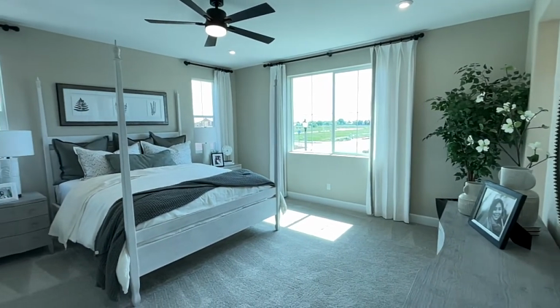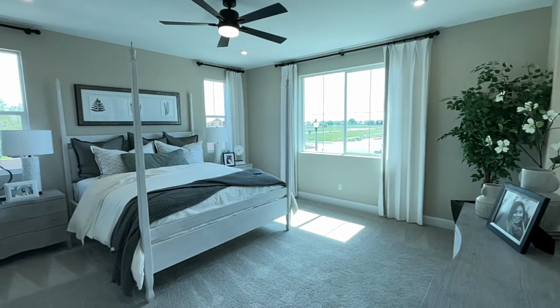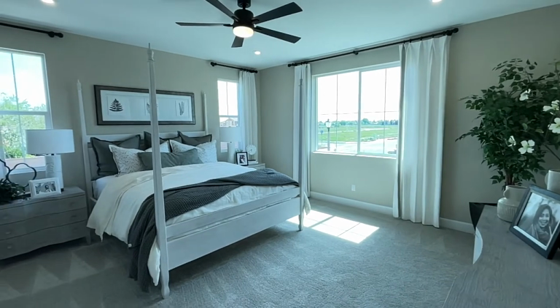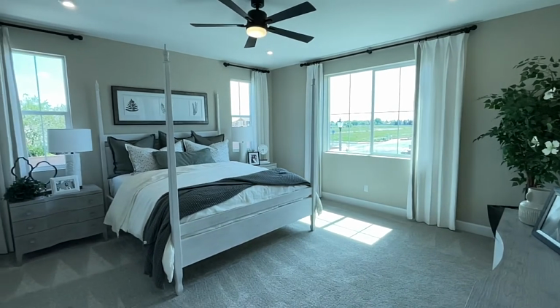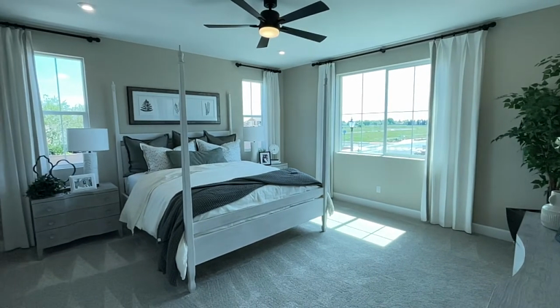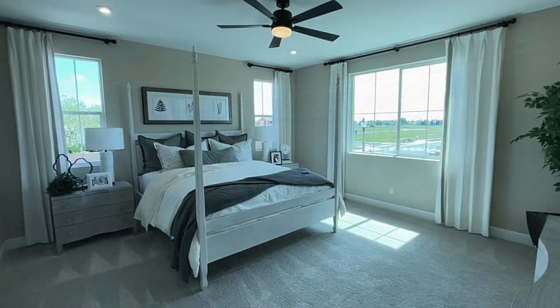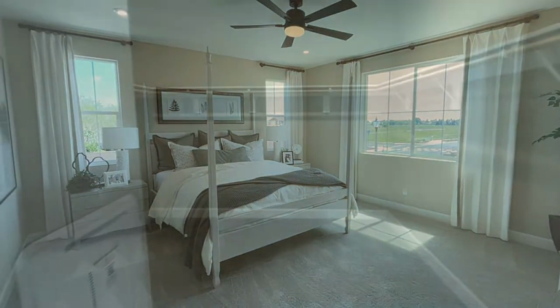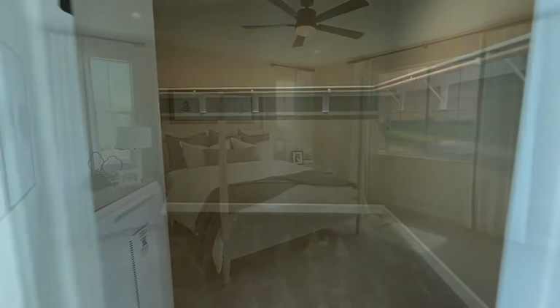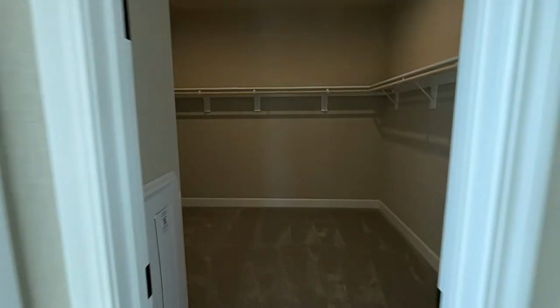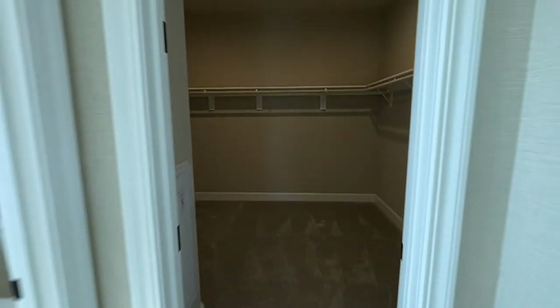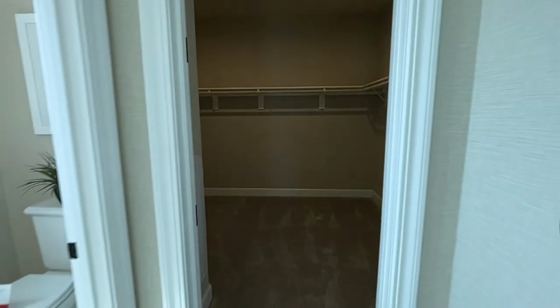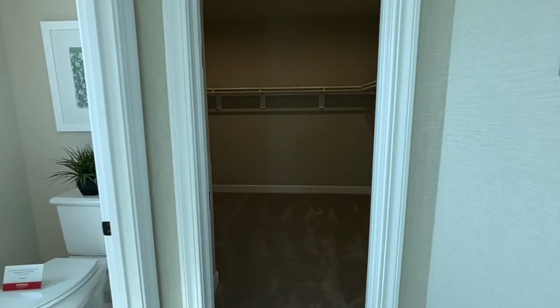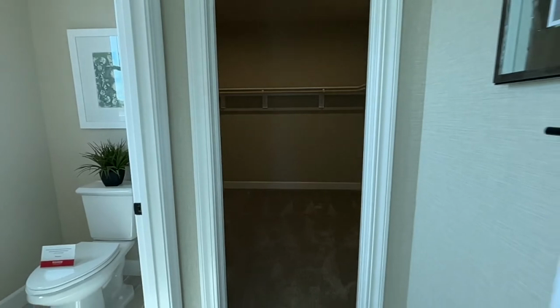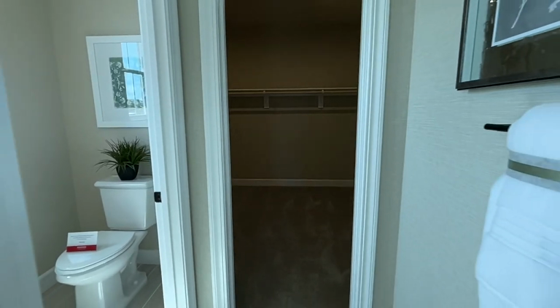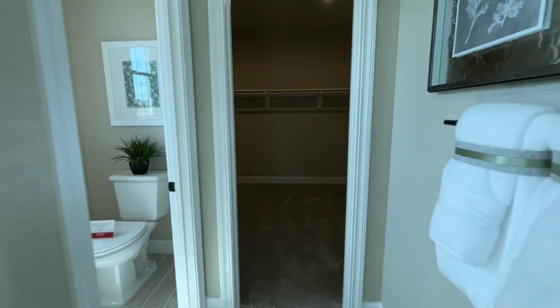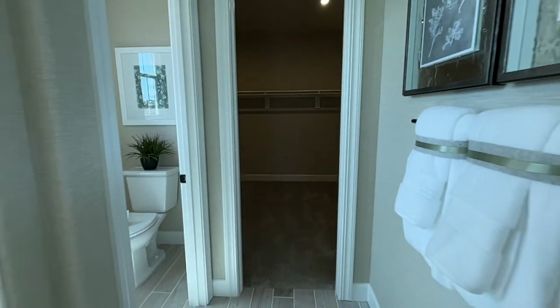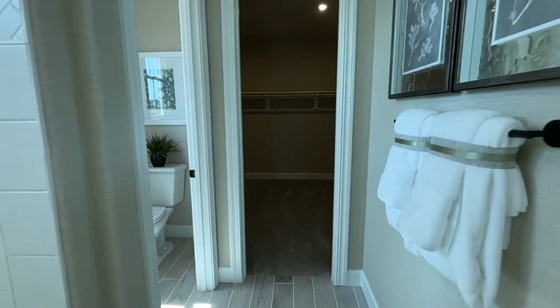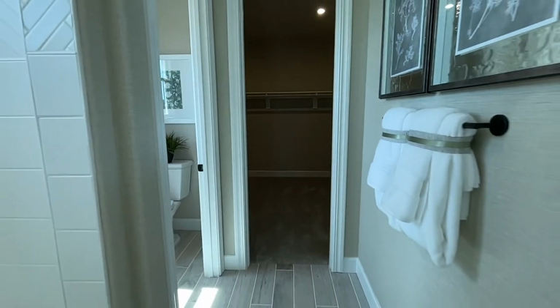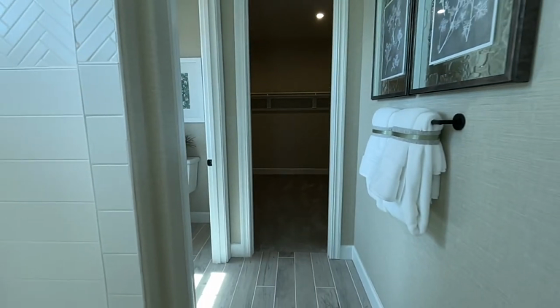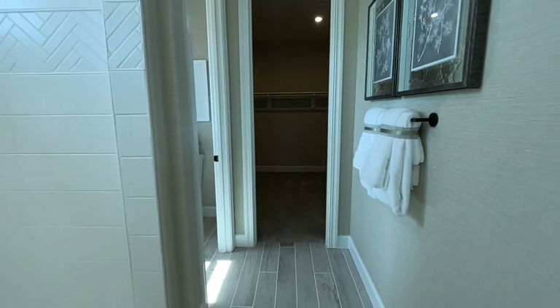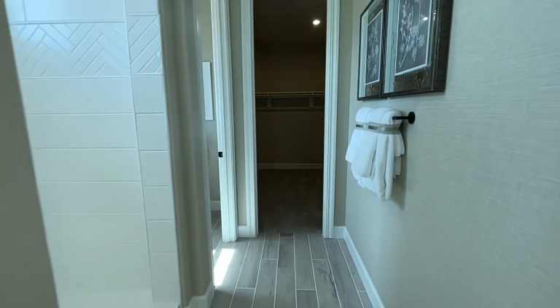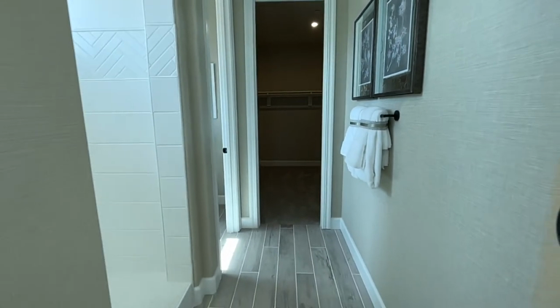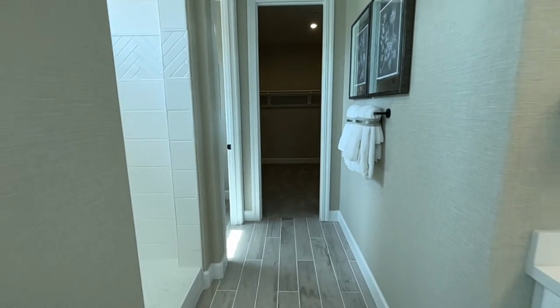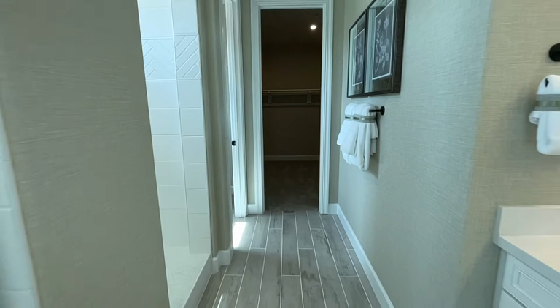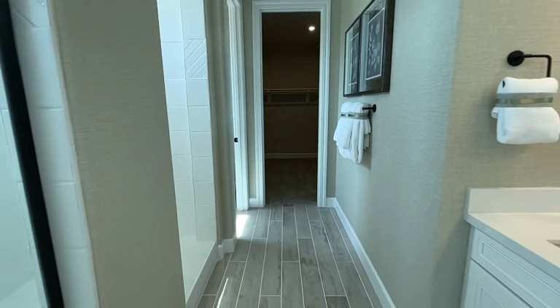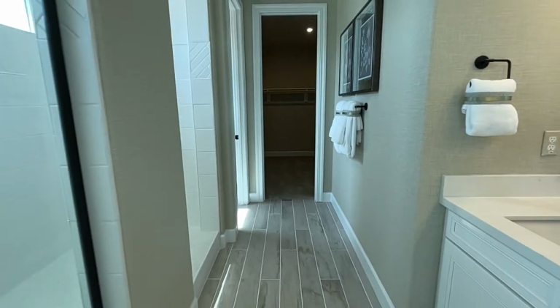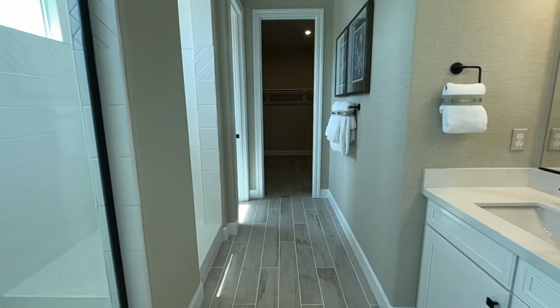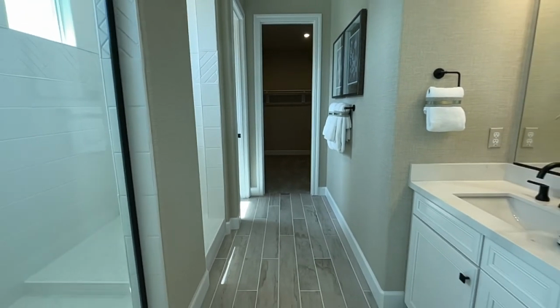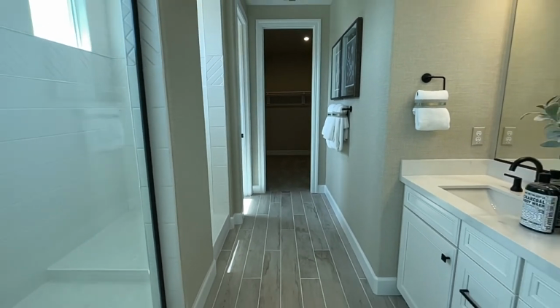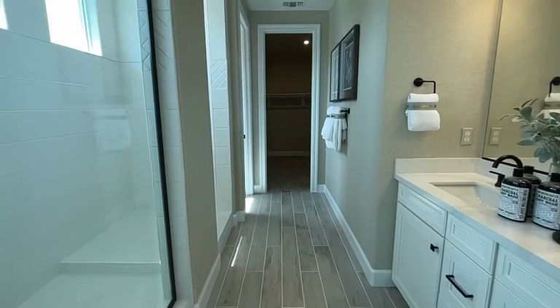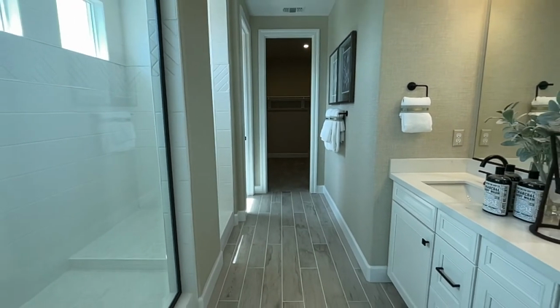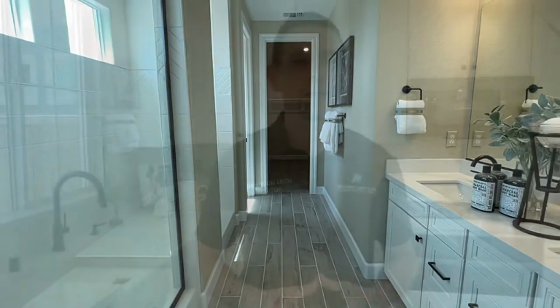The master bedroom features plenty of space for a California king bed, as well as a dresser or anything else you might need. The walk-in closet can fit anything you might need, and the dual sink vanity is a nice plus. Although this home shows a walk-in shower, theirs actually comes with a soaking tub.